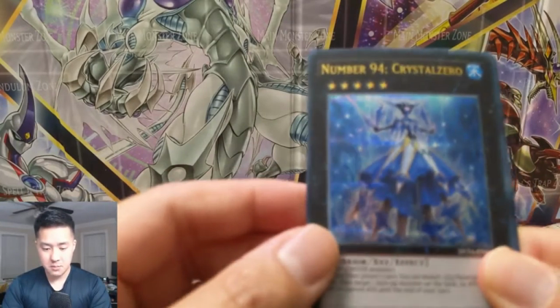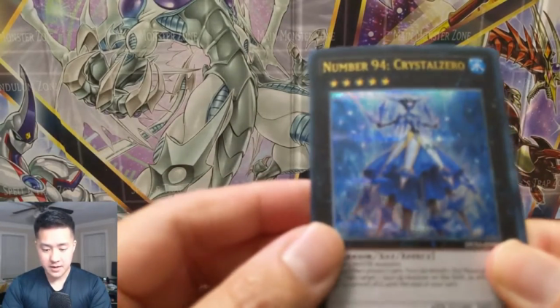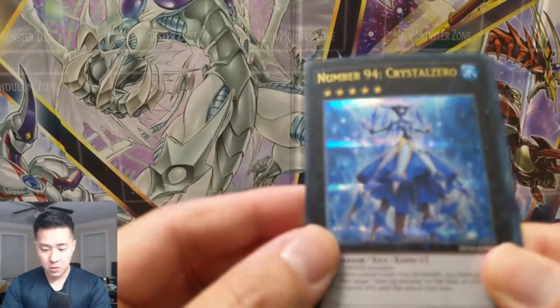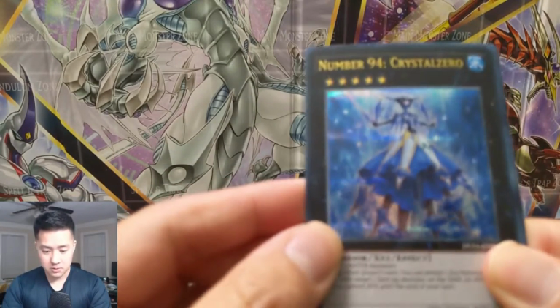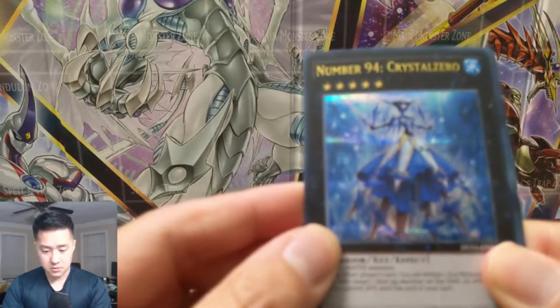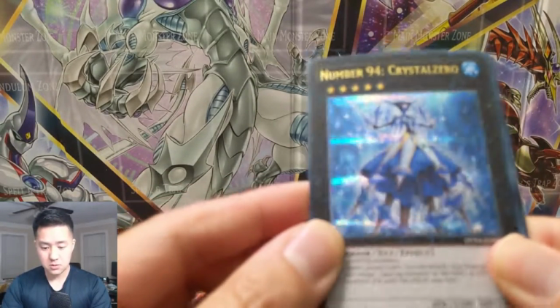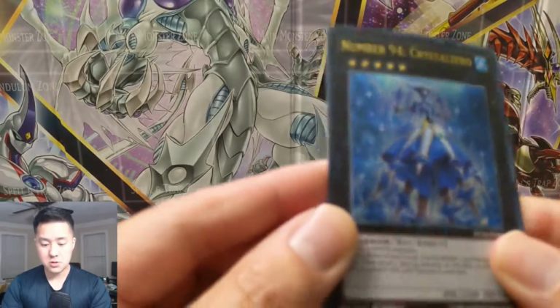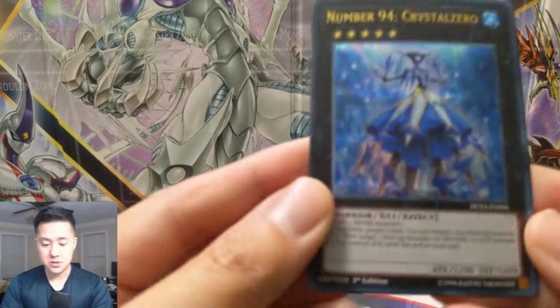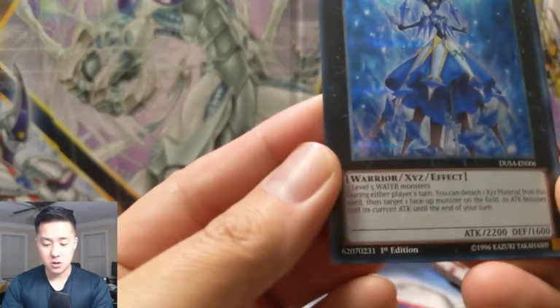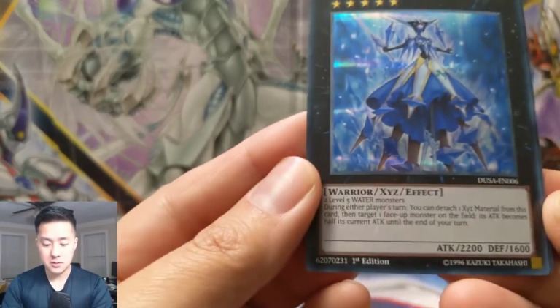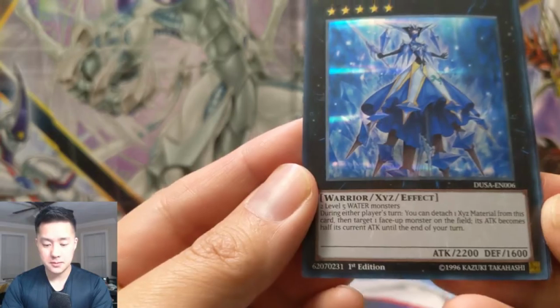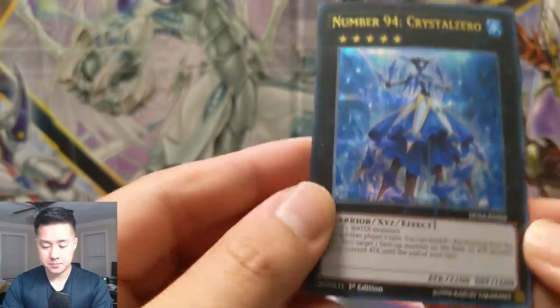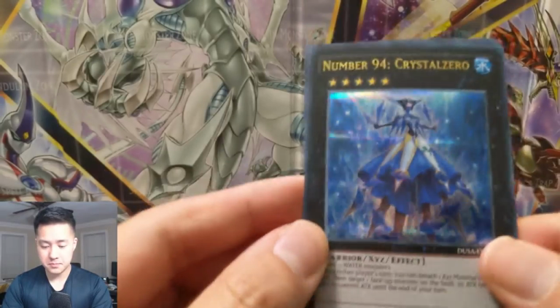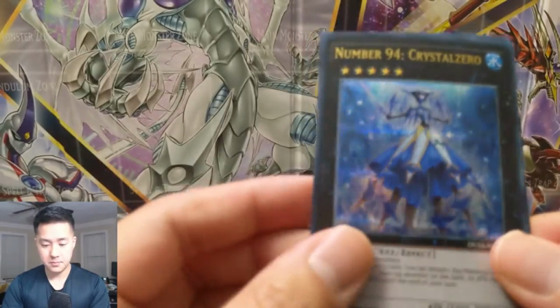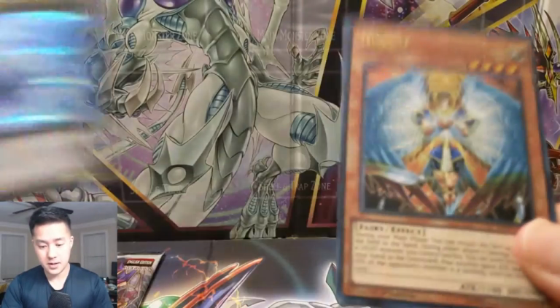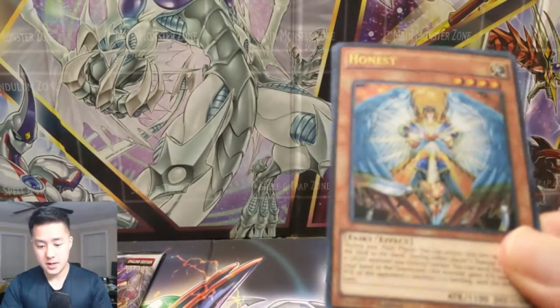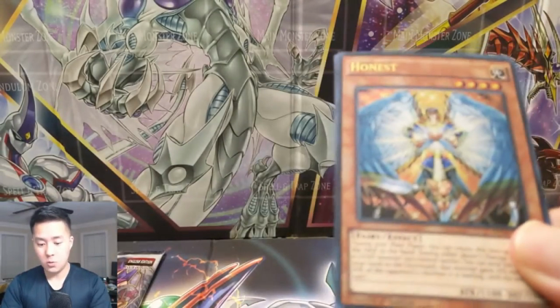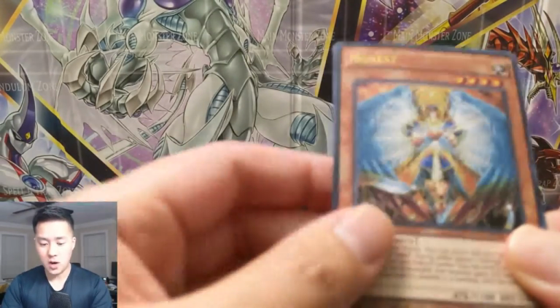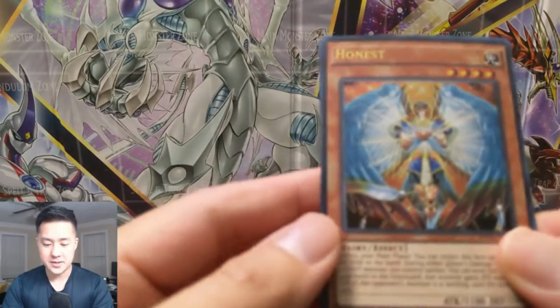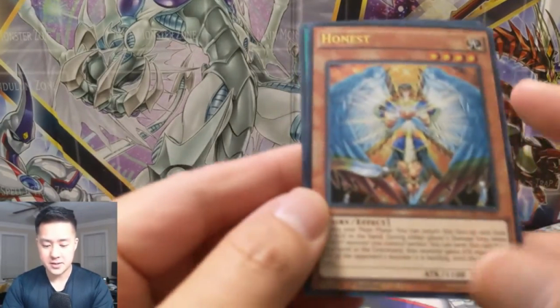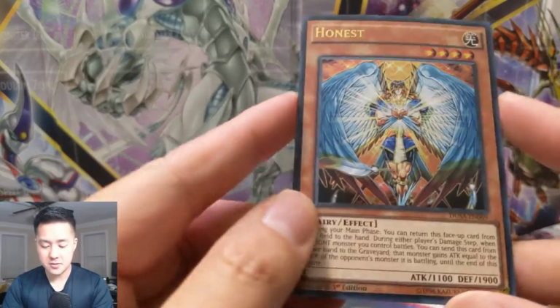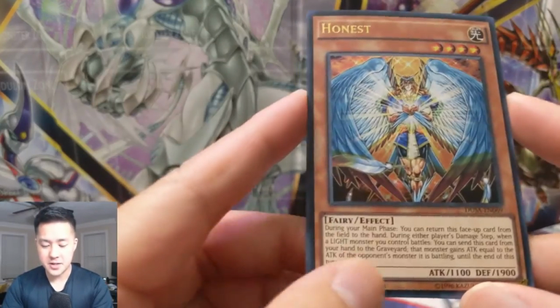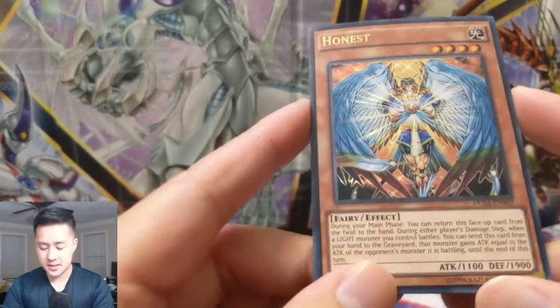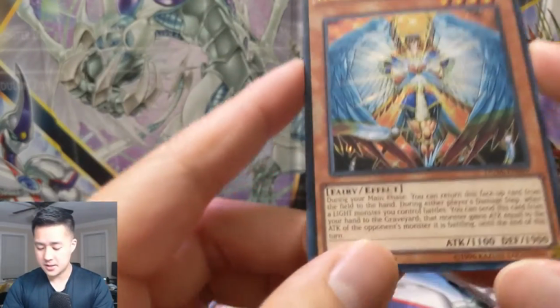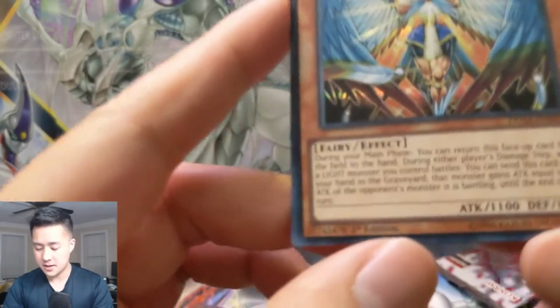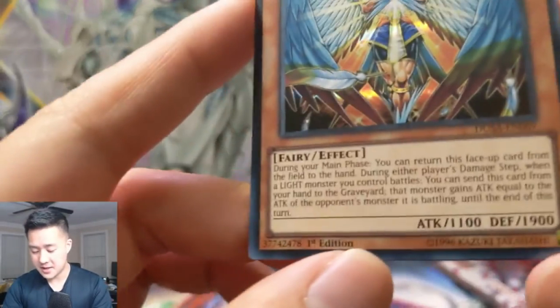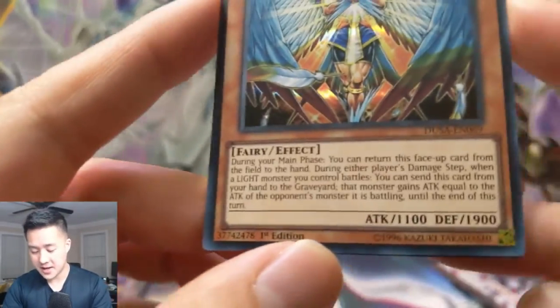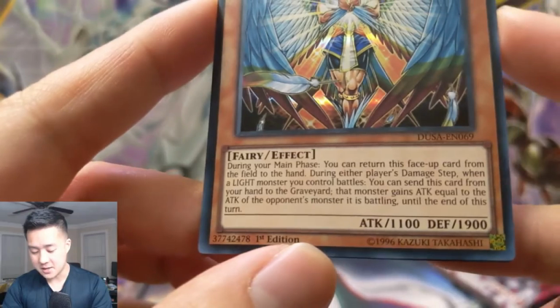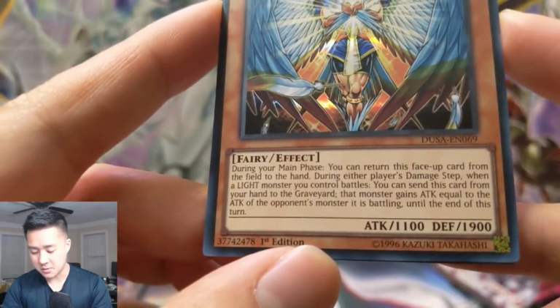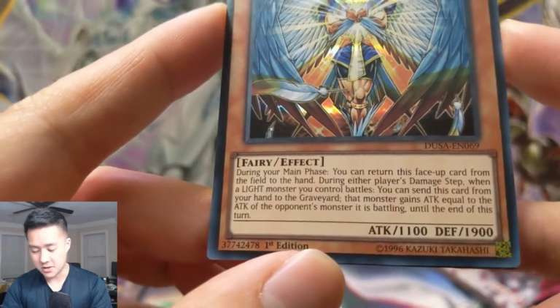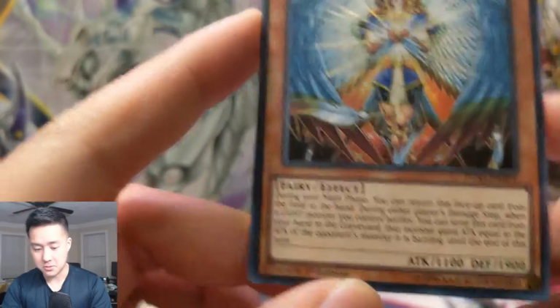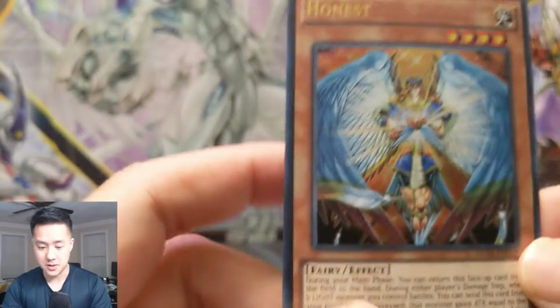Number 94 Crystal Zero. And oh — Honest! This is from GX. I think Honest Neos is one of the cards you can pull as well.